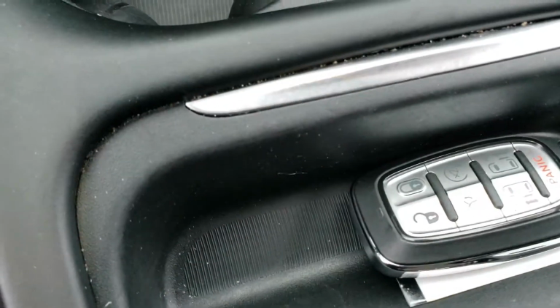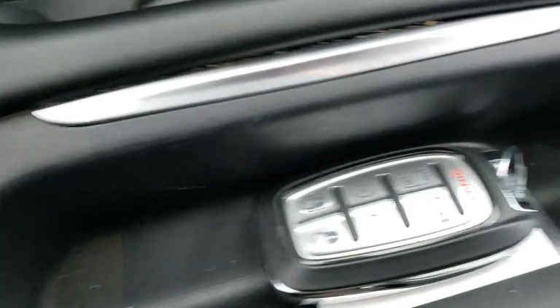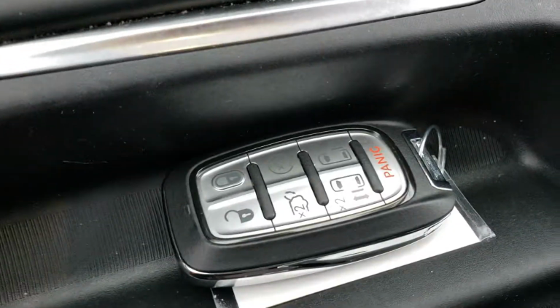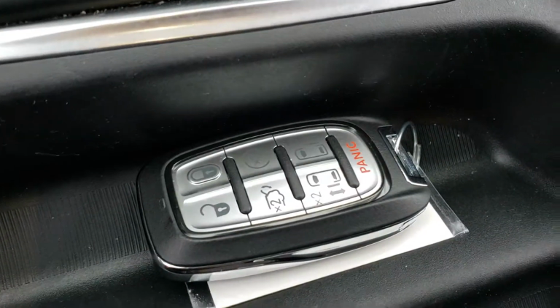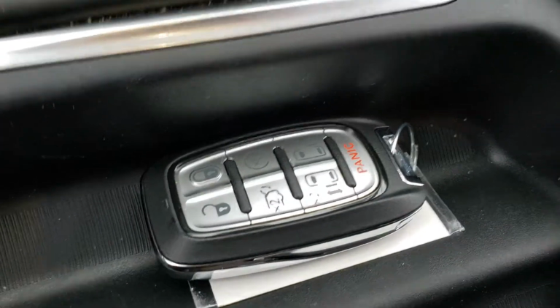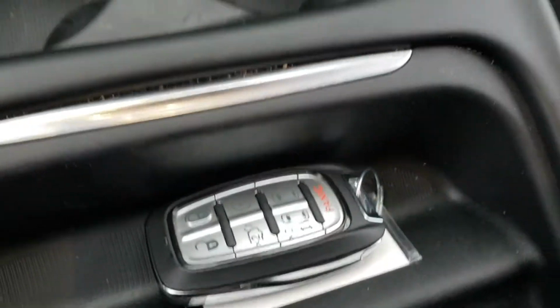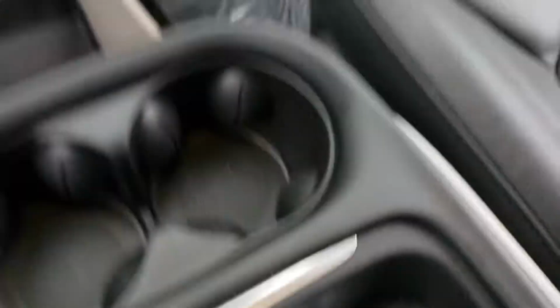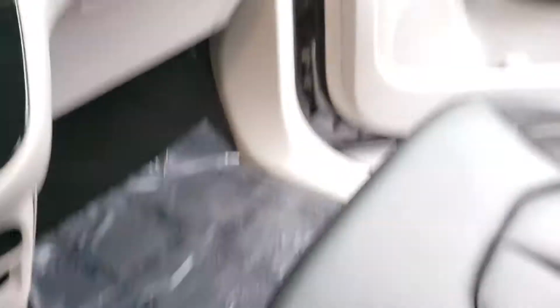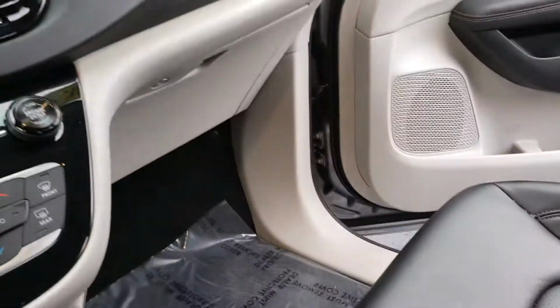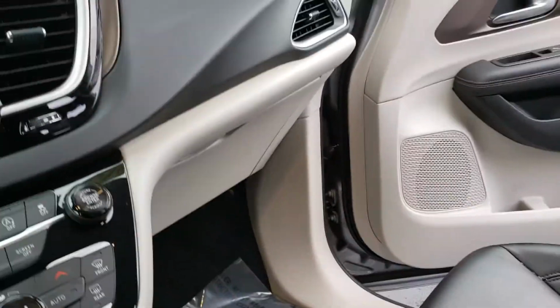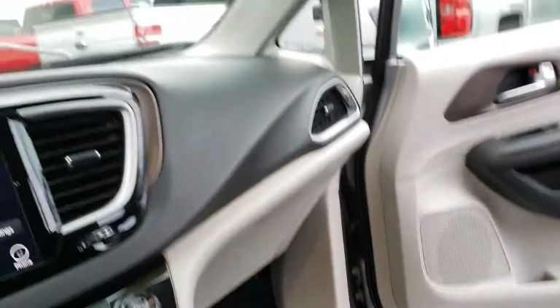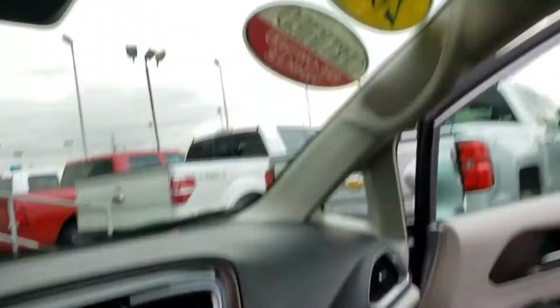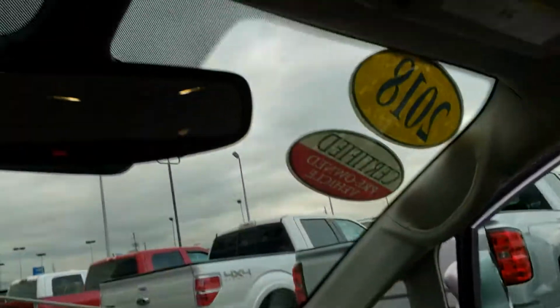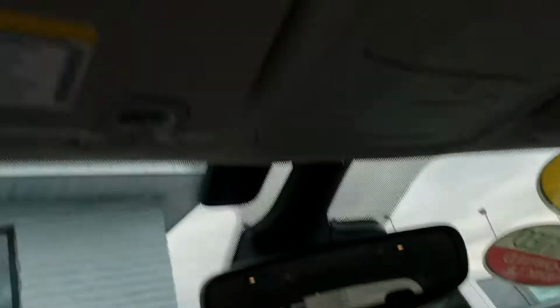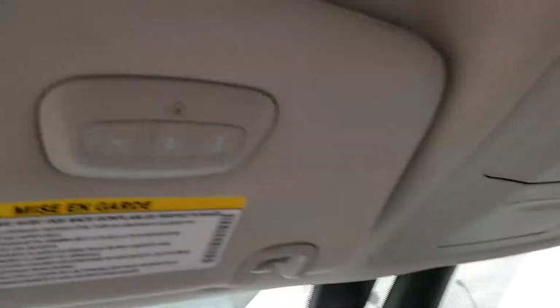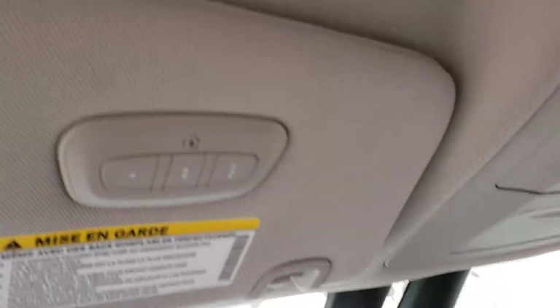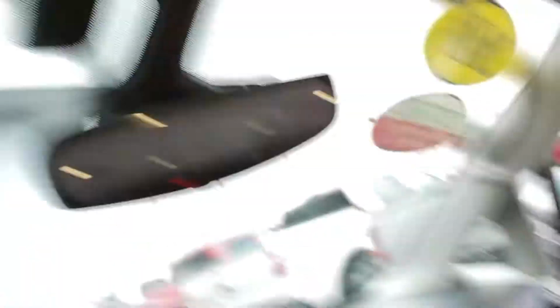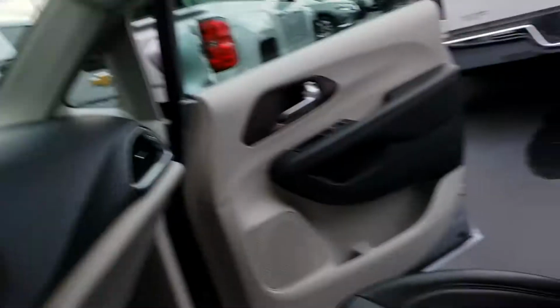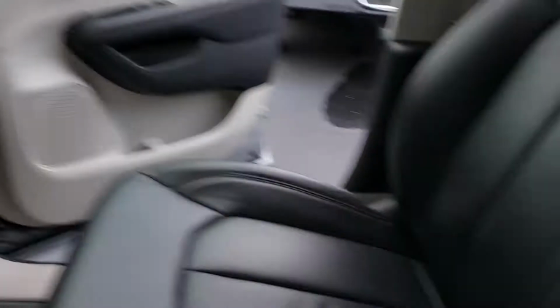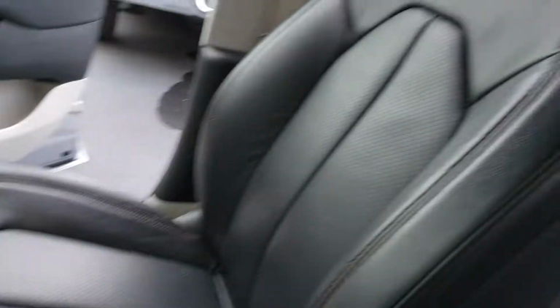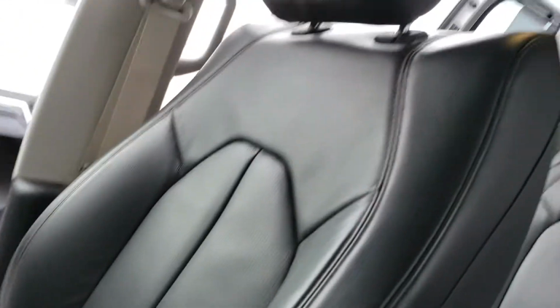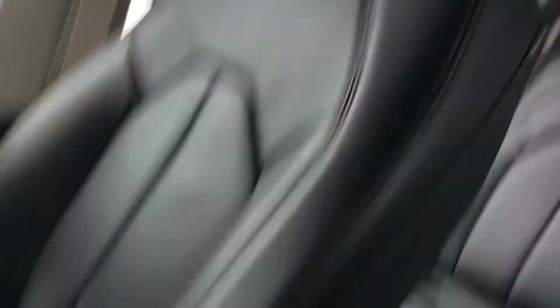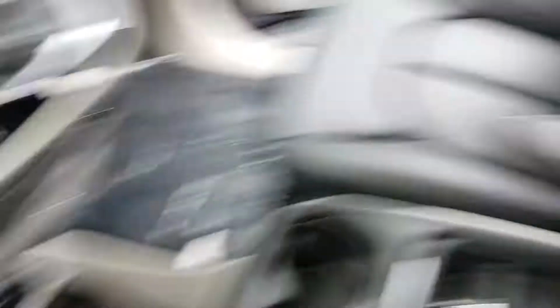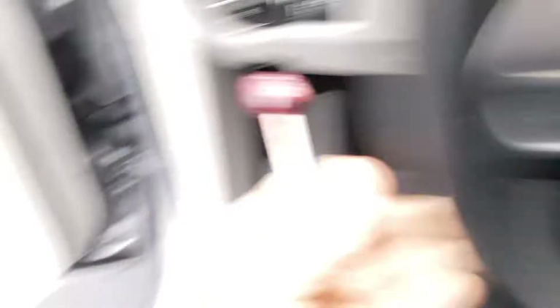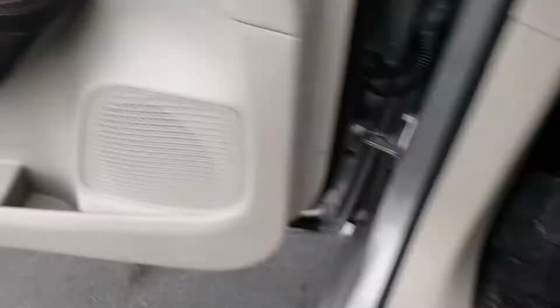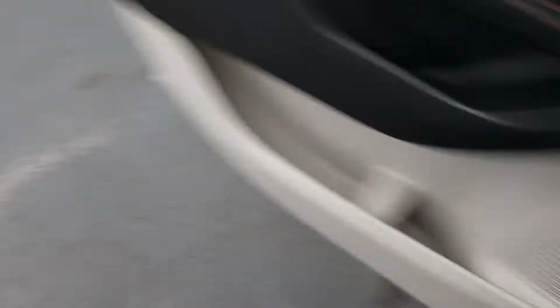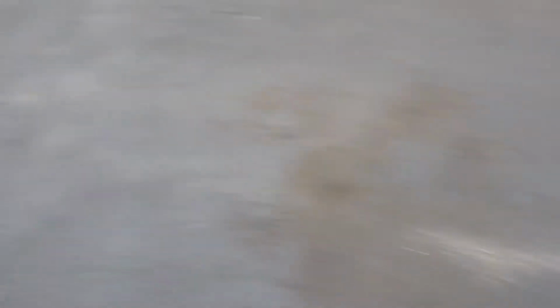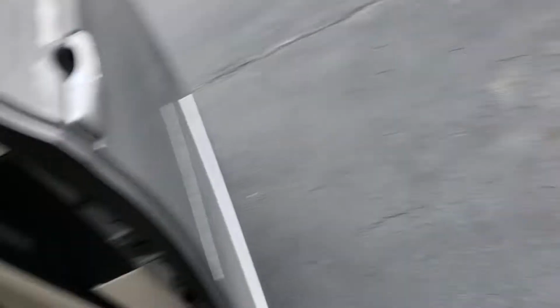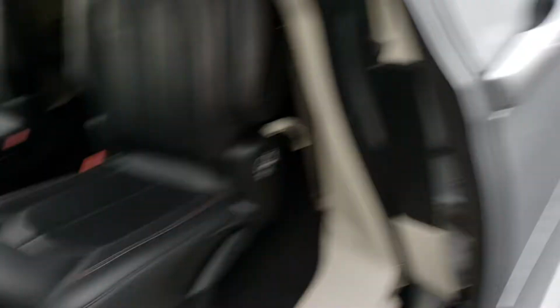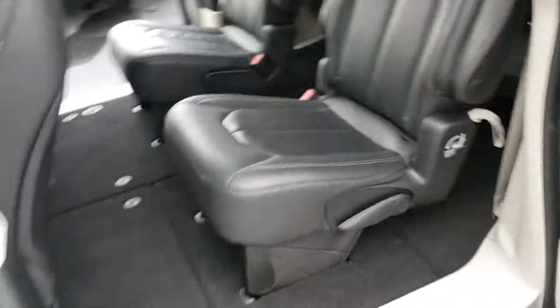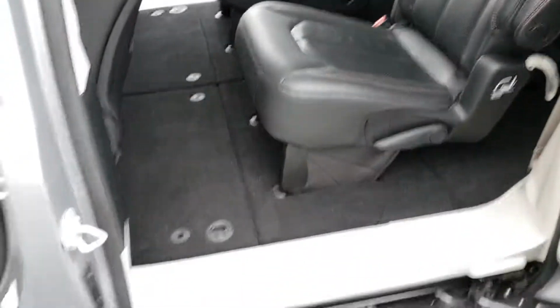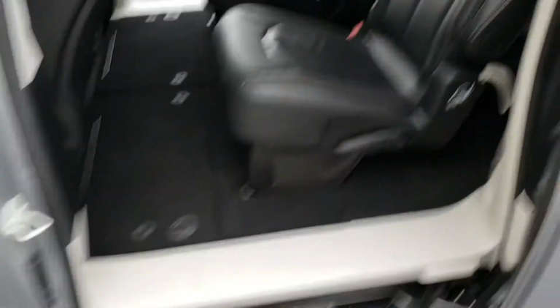There's your key fob, which includes the power door rights, power lift gate, and remote start. Home link, leather interior, and power doors as well.